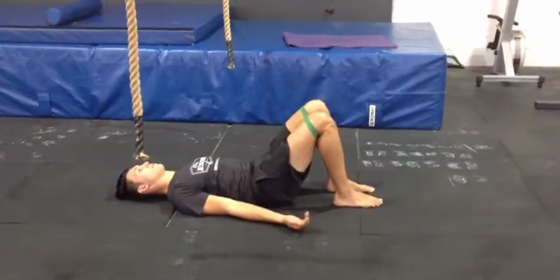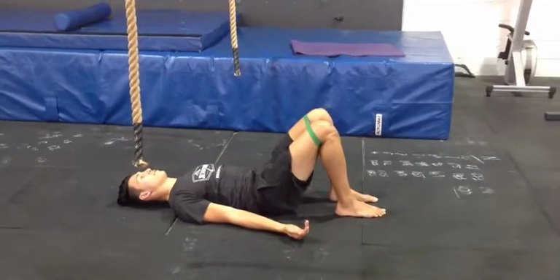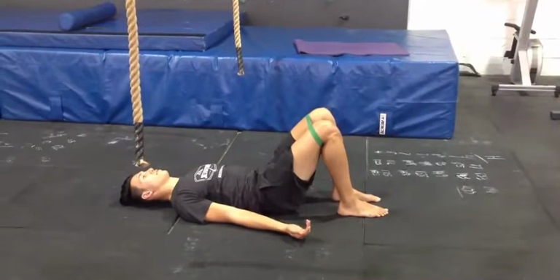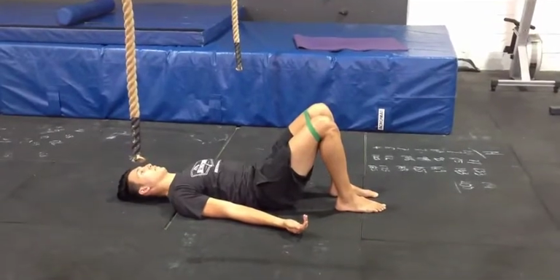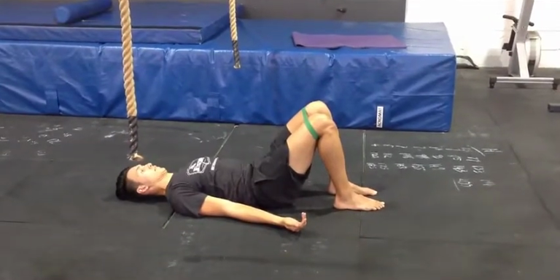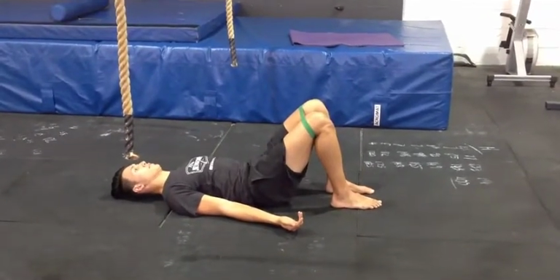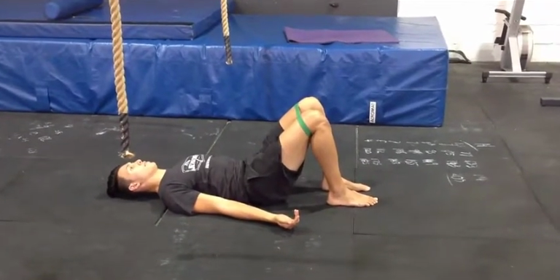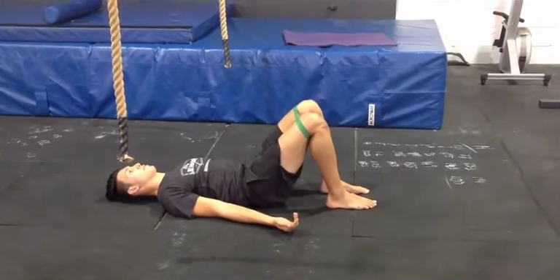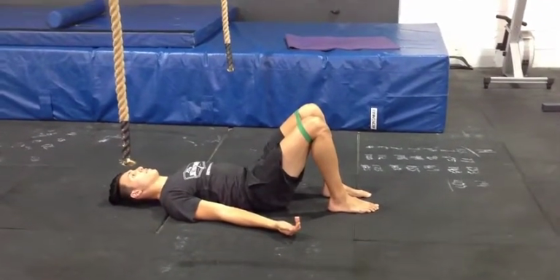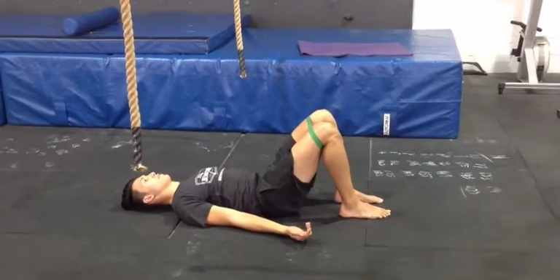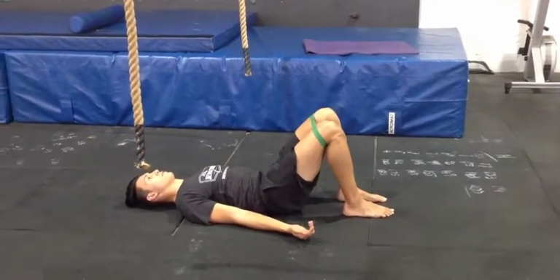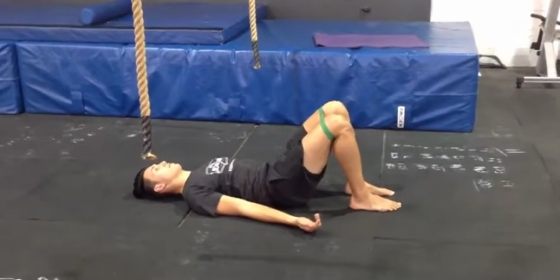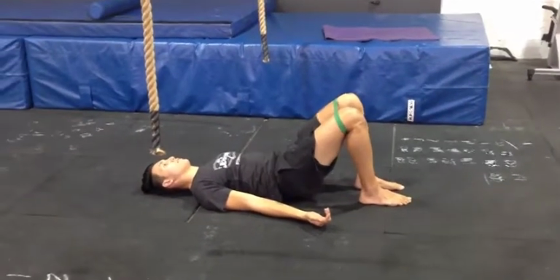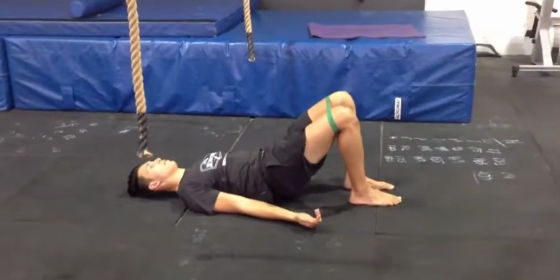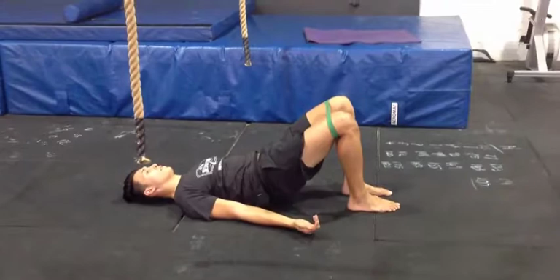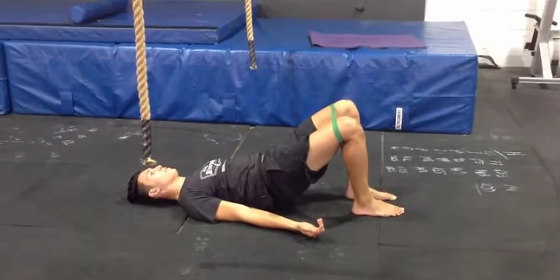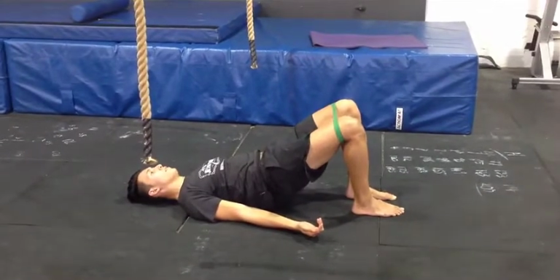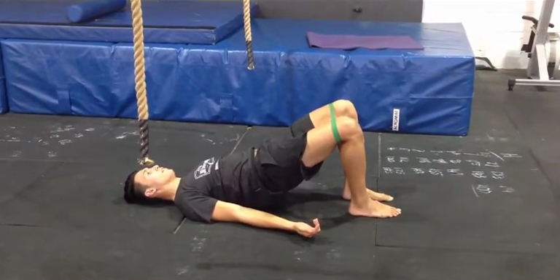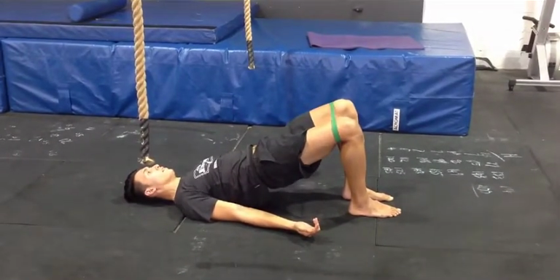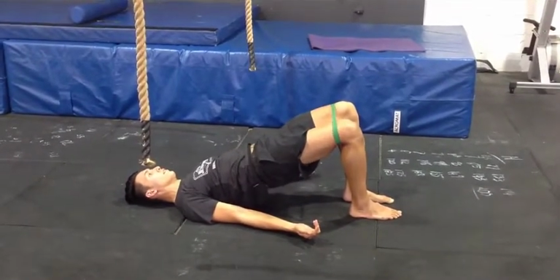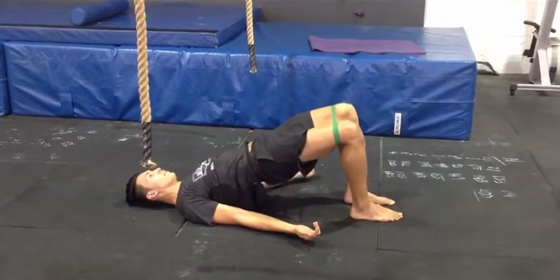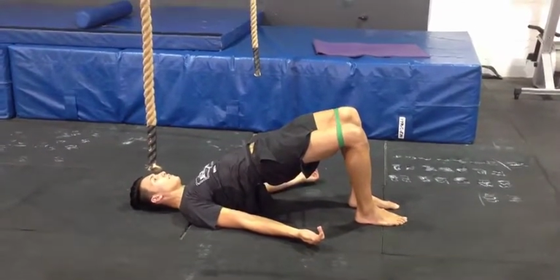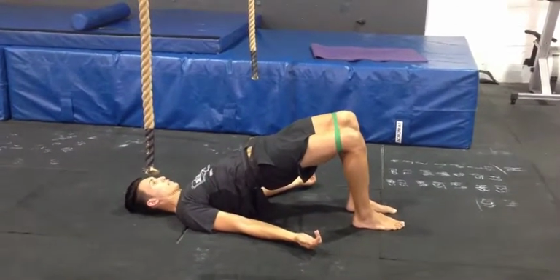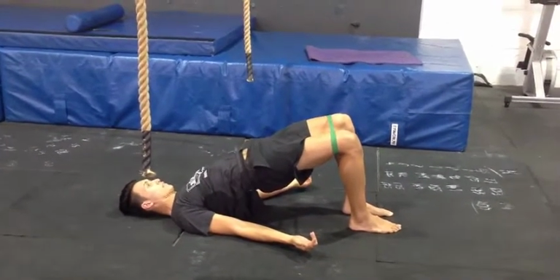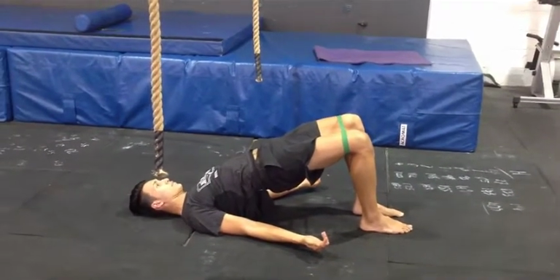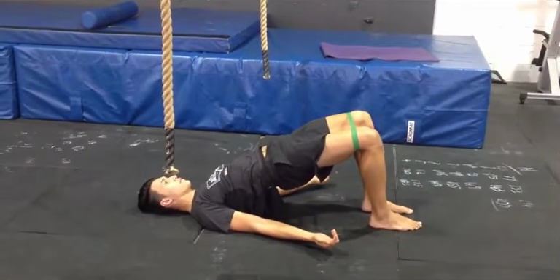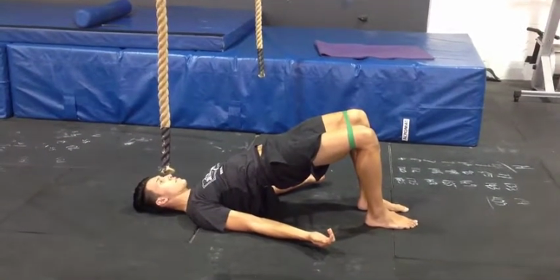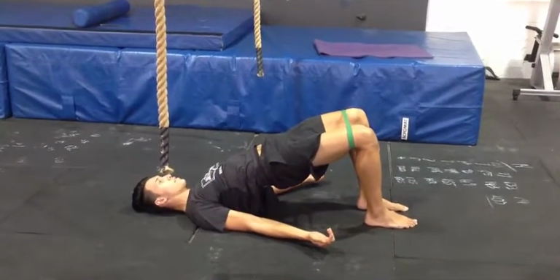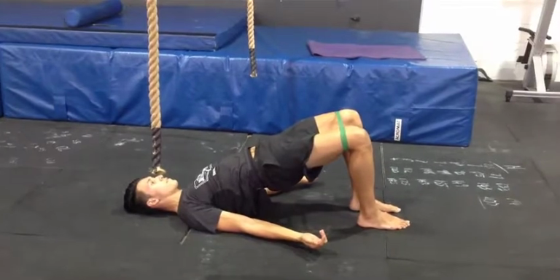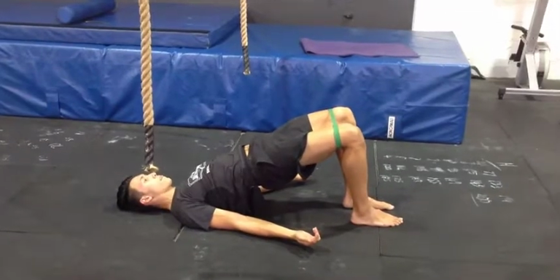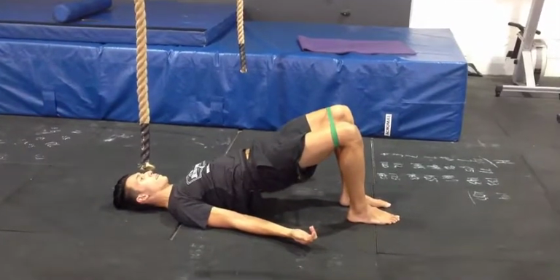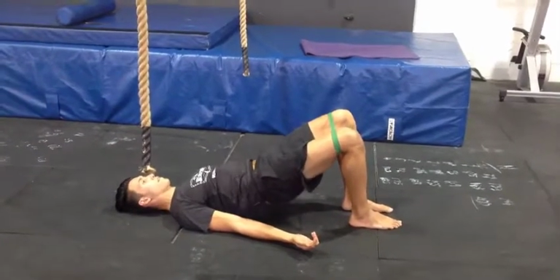With his feet planted on the ground and remaining flat-footed, he's going to try and stretch that green band as much as he can, and then bridge his hips up towards the roof, maintaining that stretch on the green band as he goes up and down.